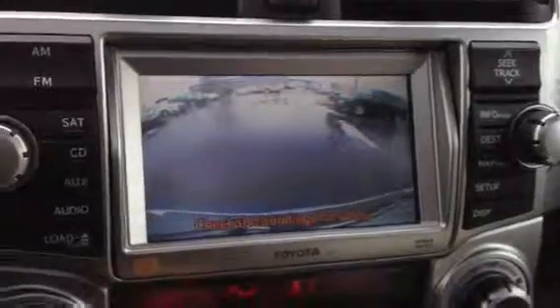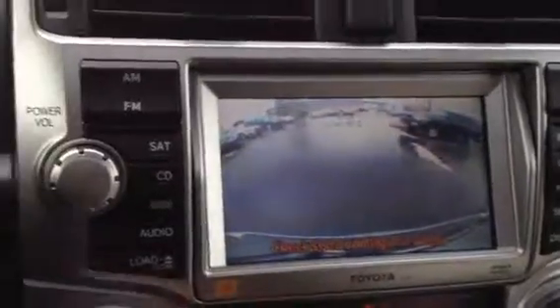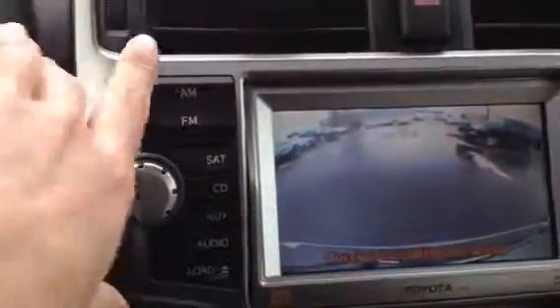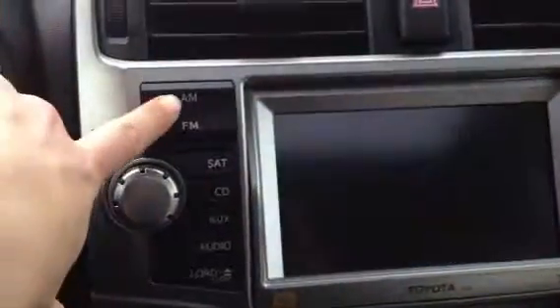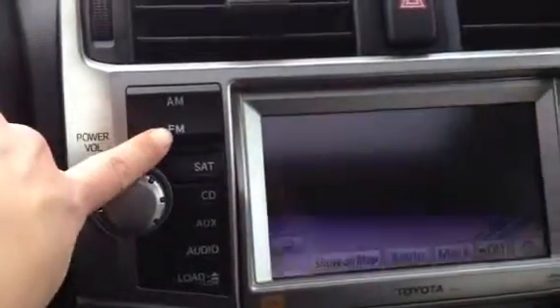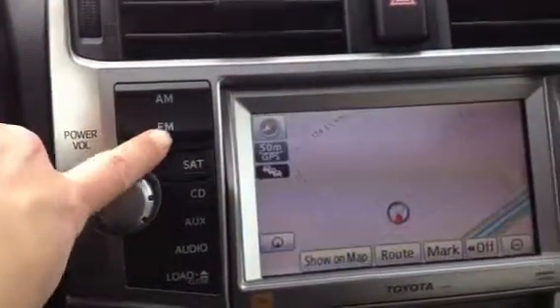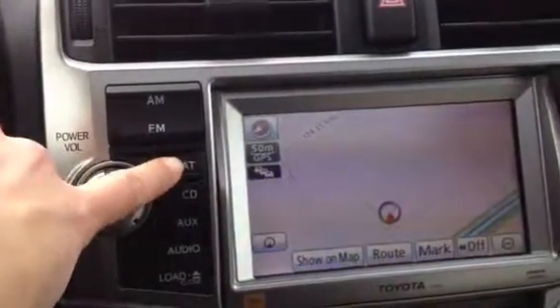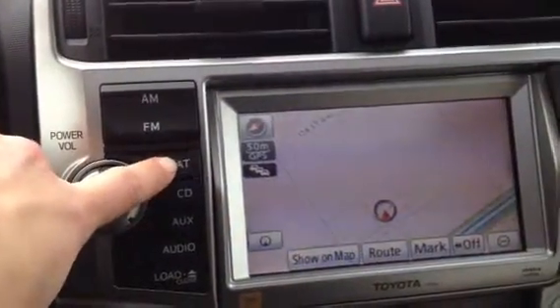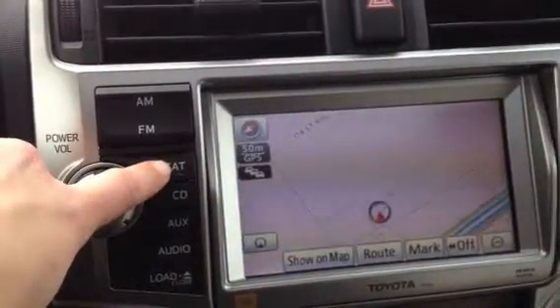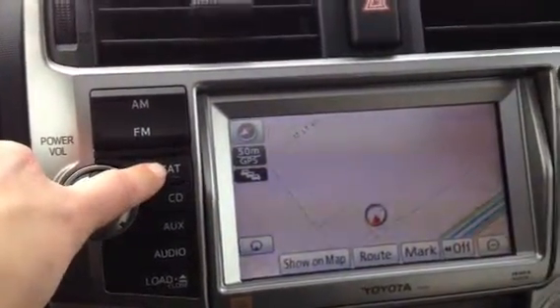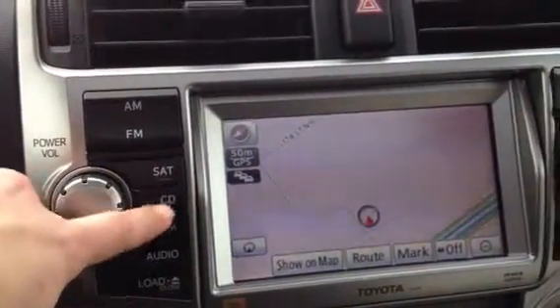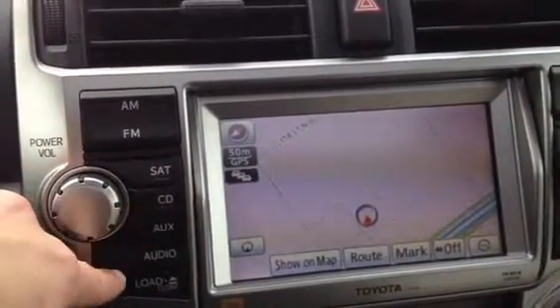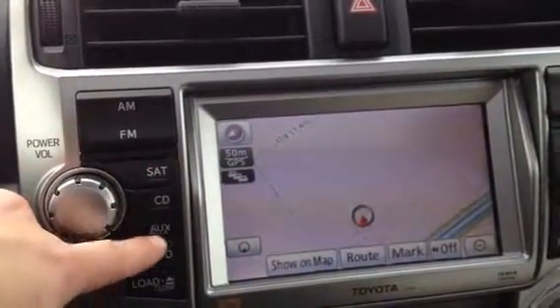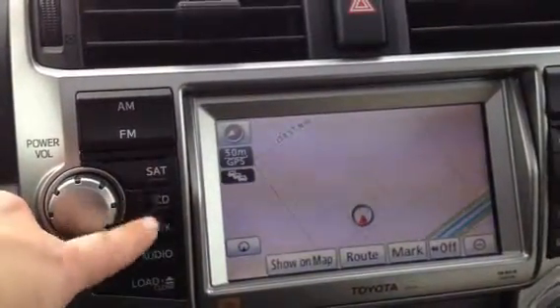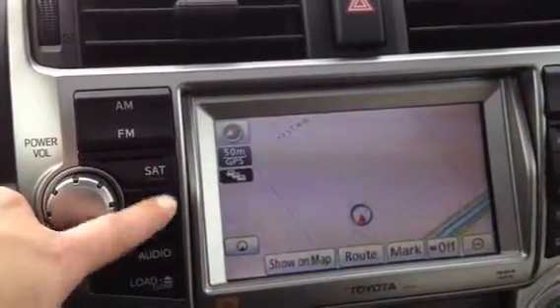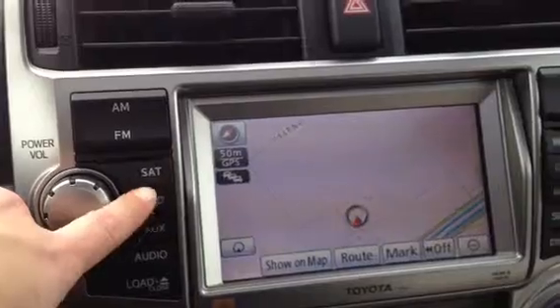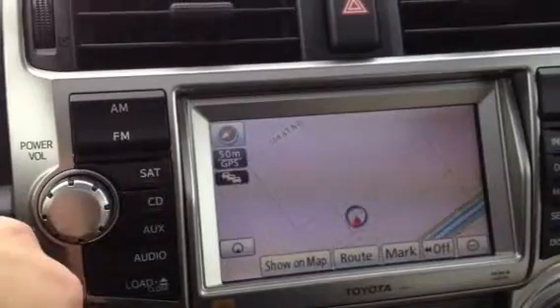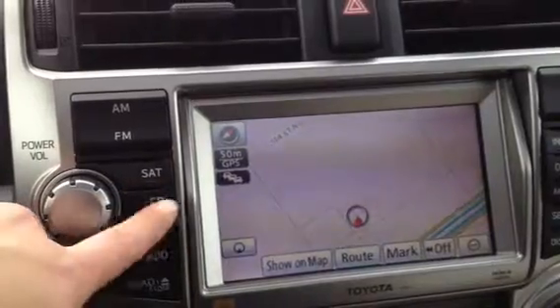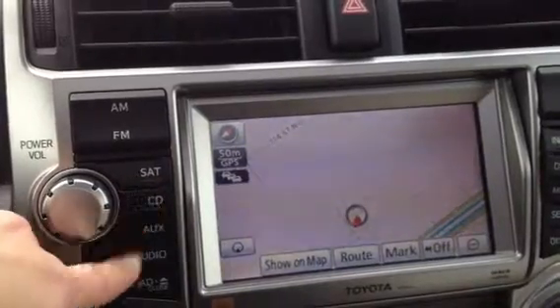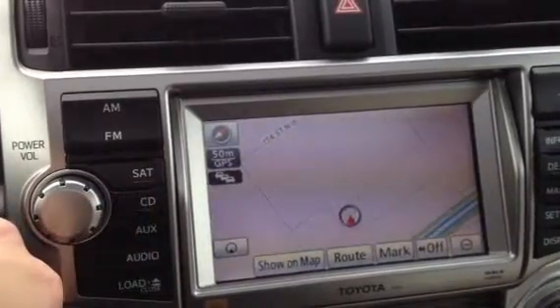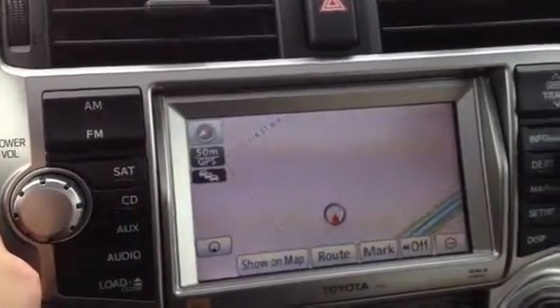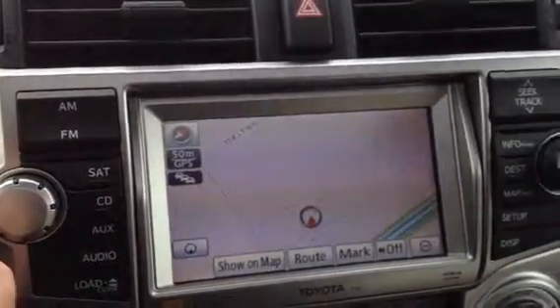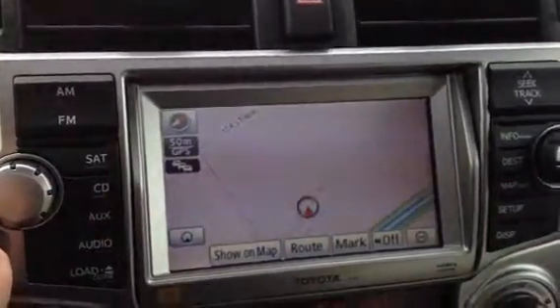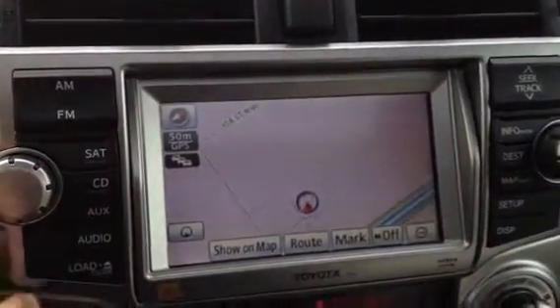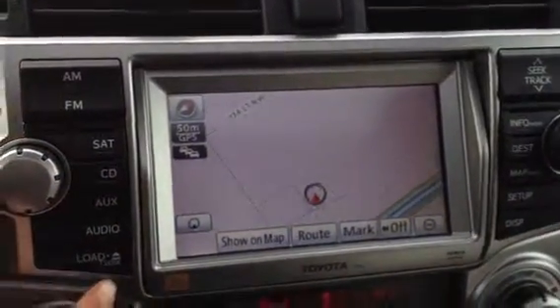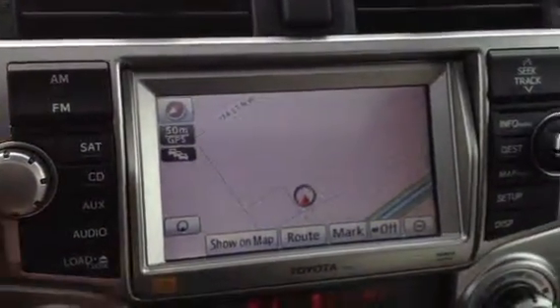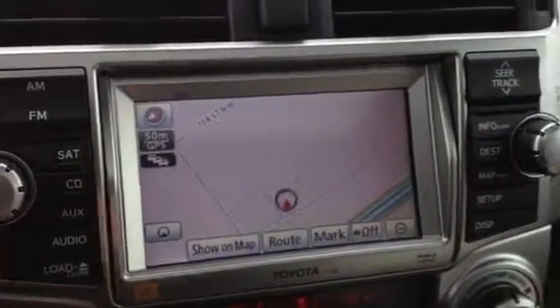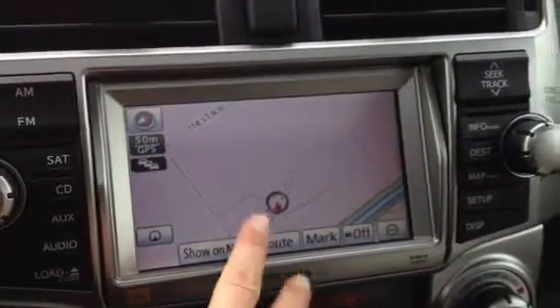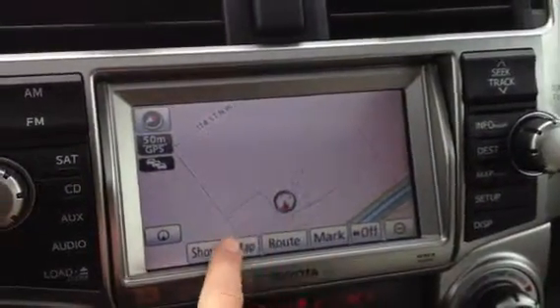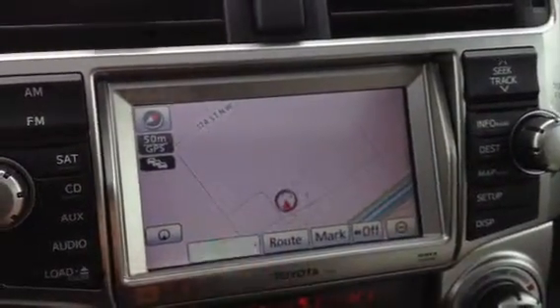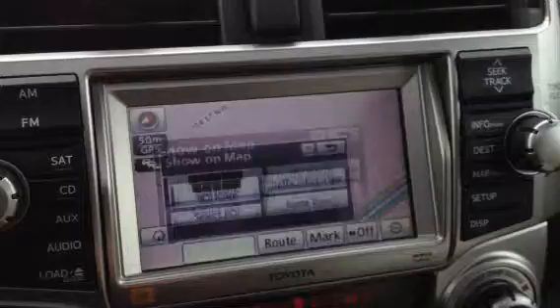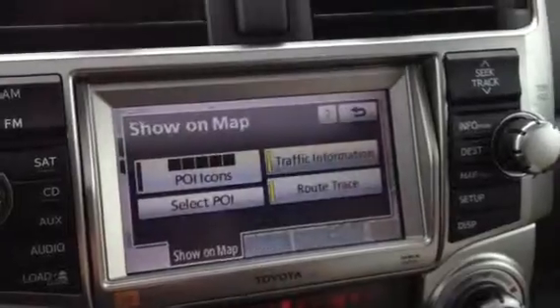You have AM, FM, satellite, CD, multiple CD player, auxiliary, USB, and a disc loader. This is a touchscreen as well.